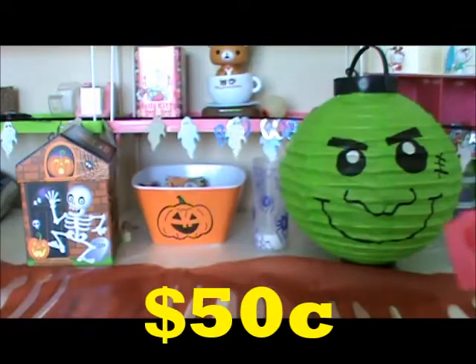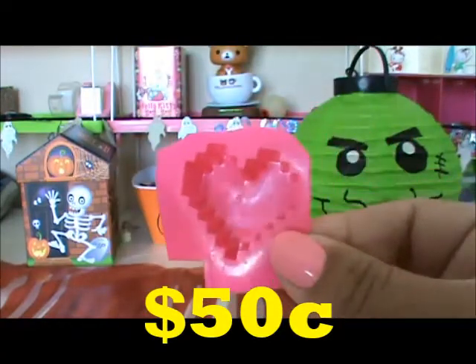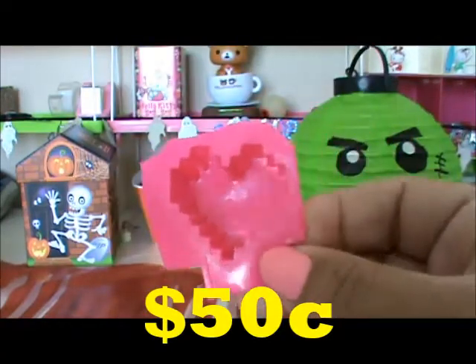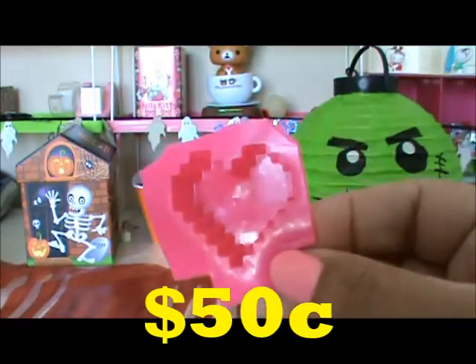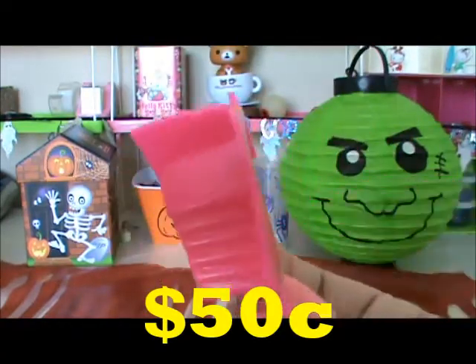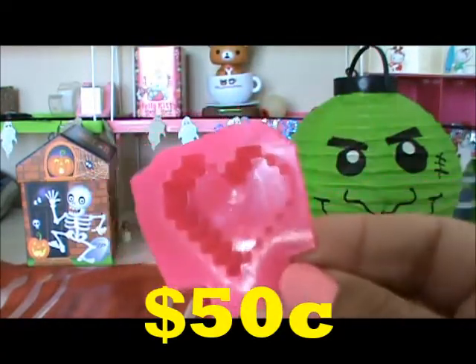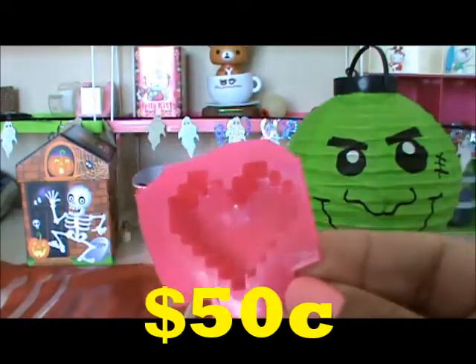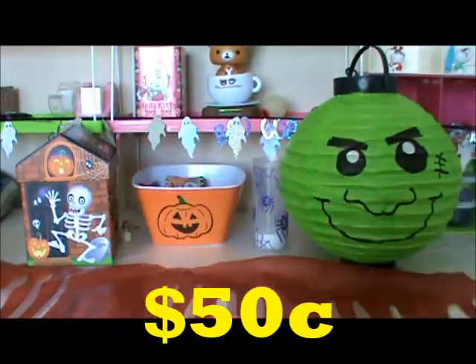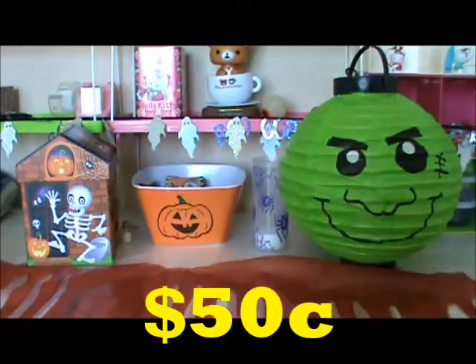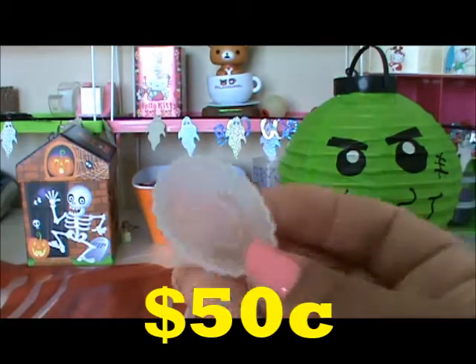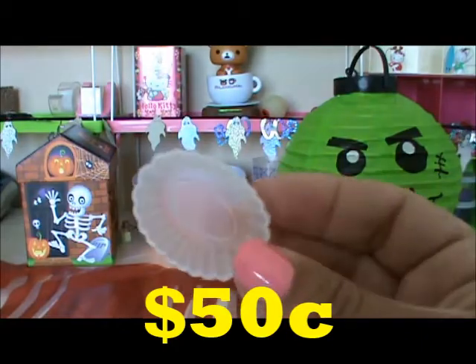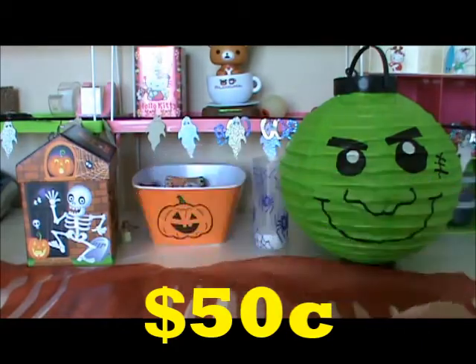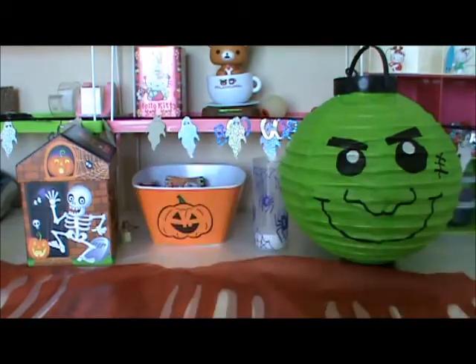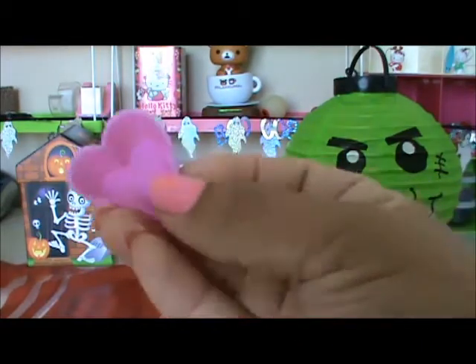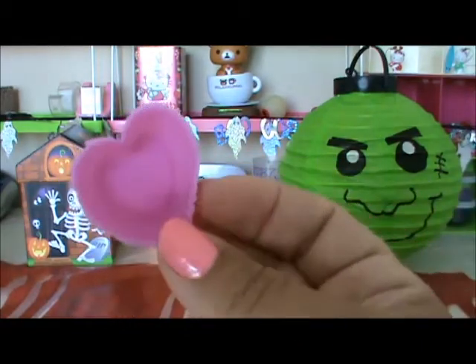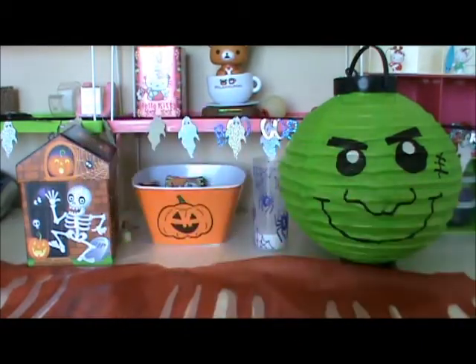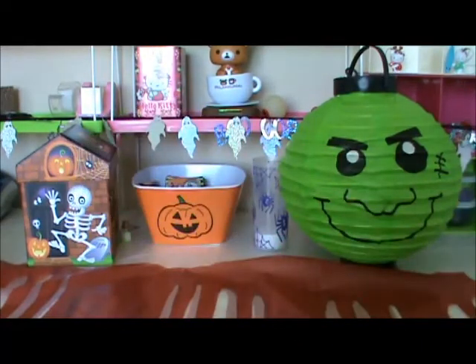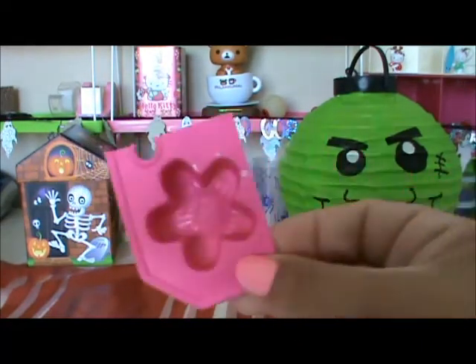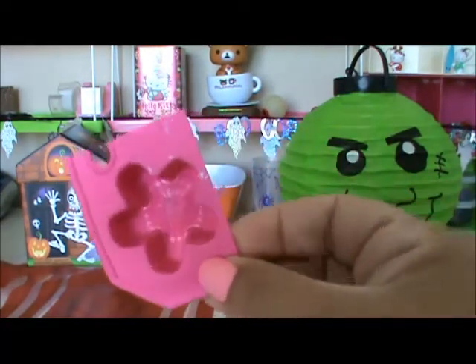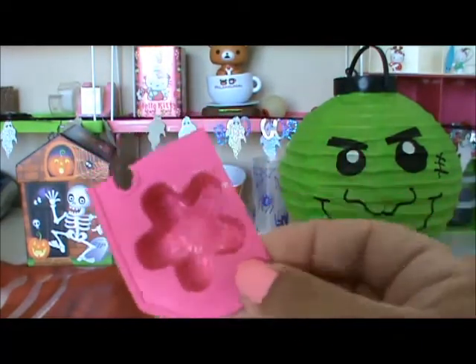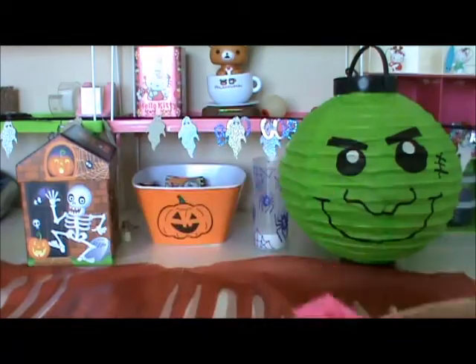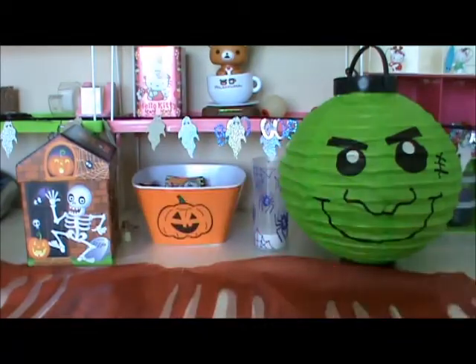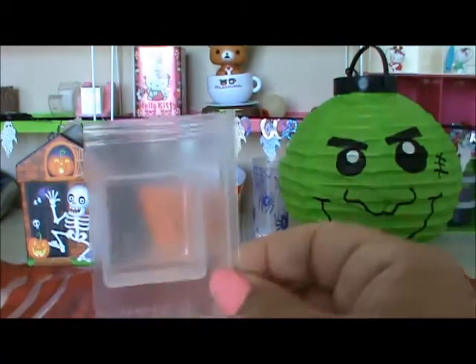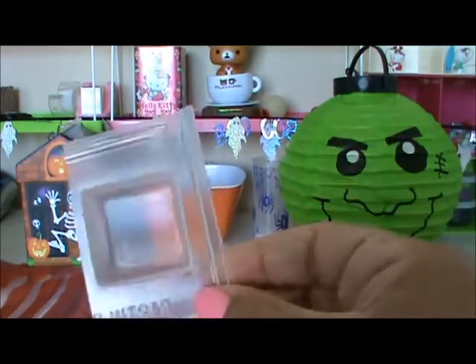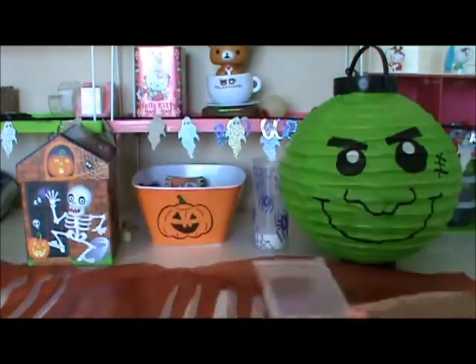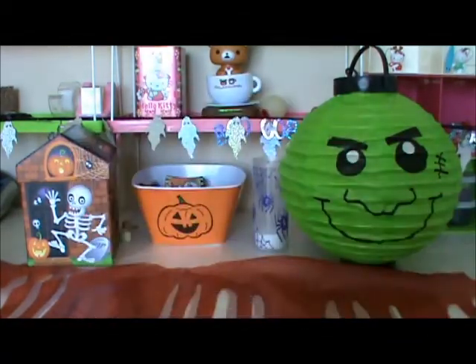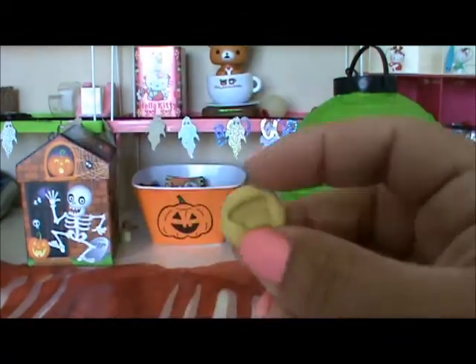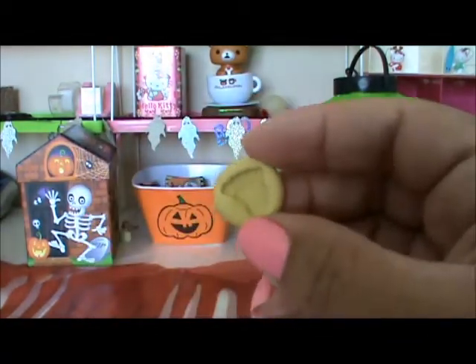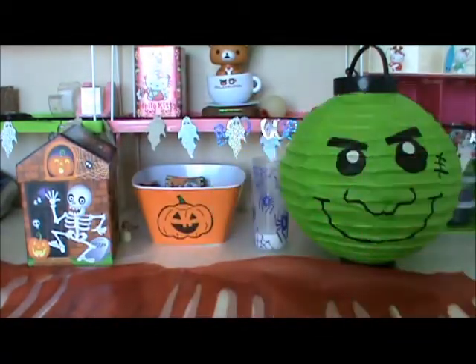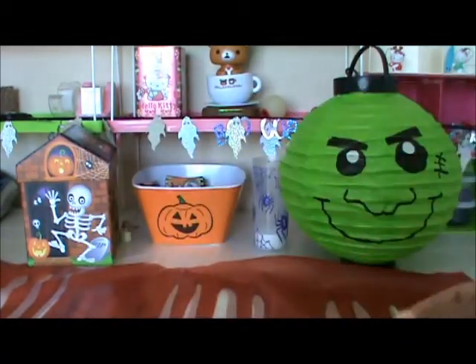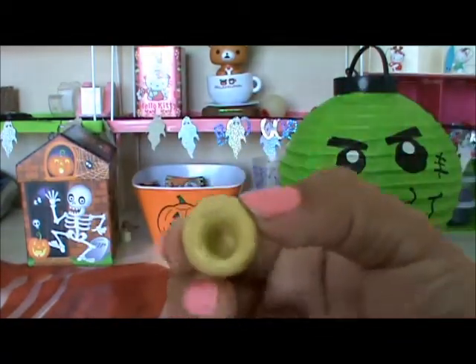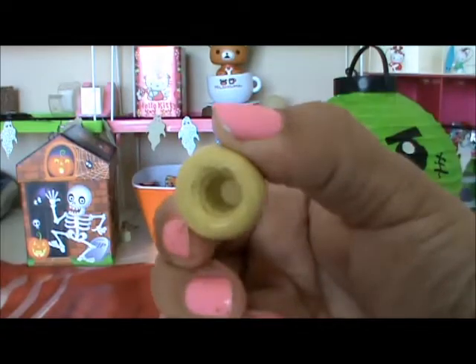We have this heart, super shiny on the inside. Then we have this oval, this heart, this flower — shiny on the inside — this square, this tiny foot, and this ice cream cone.